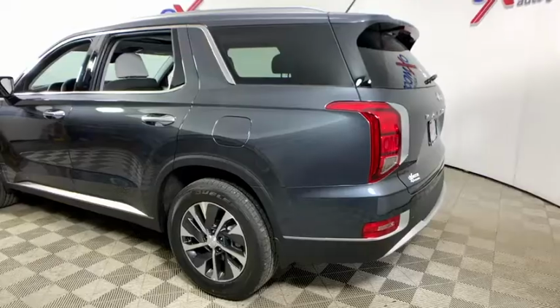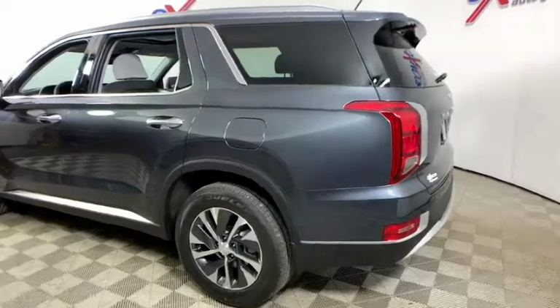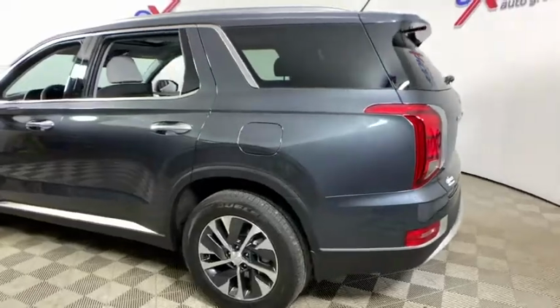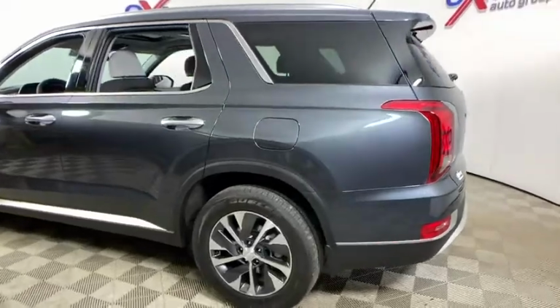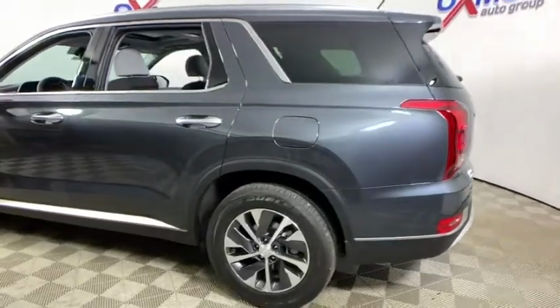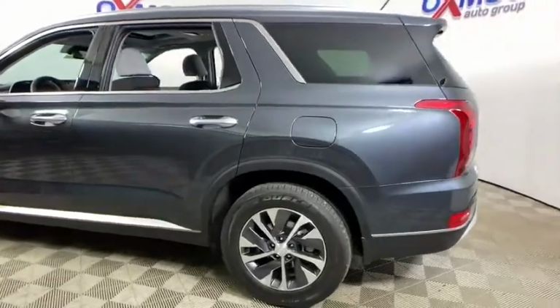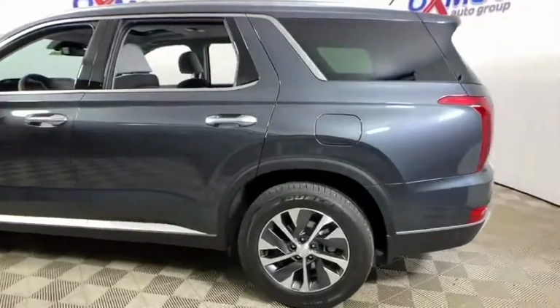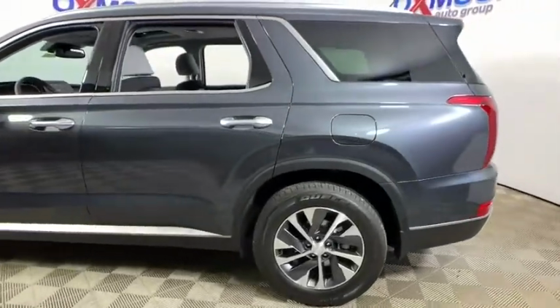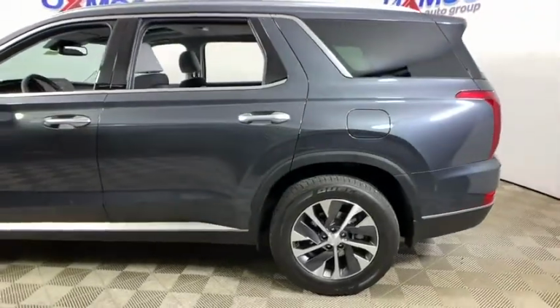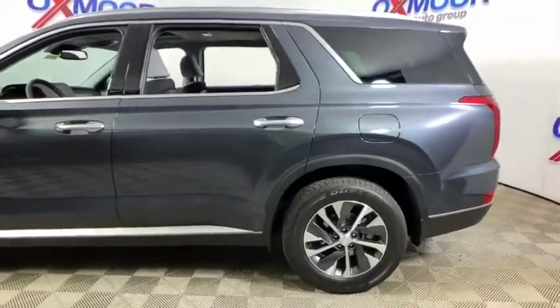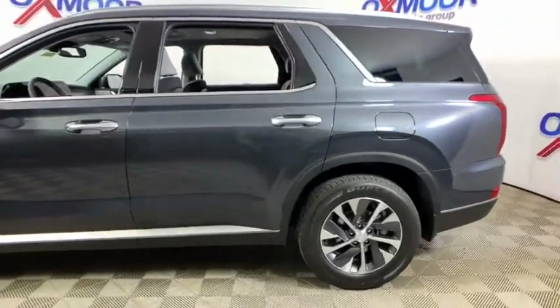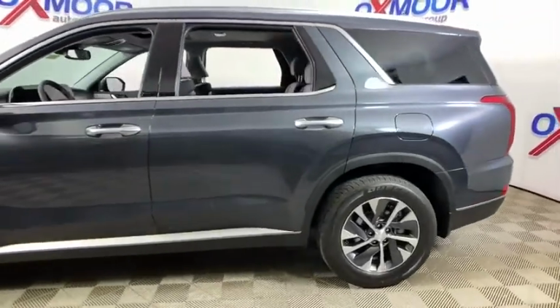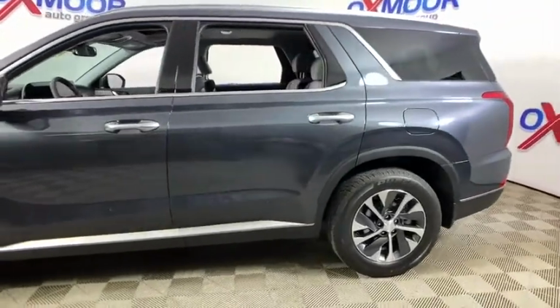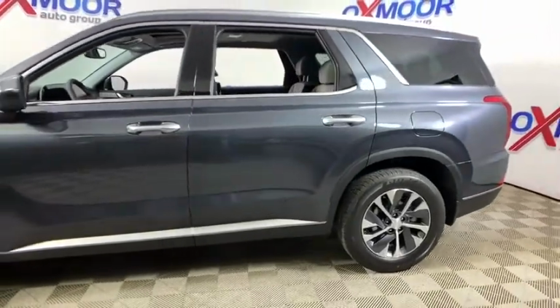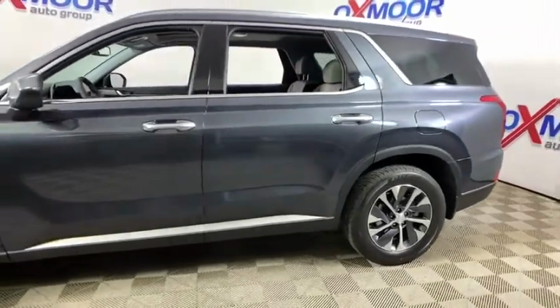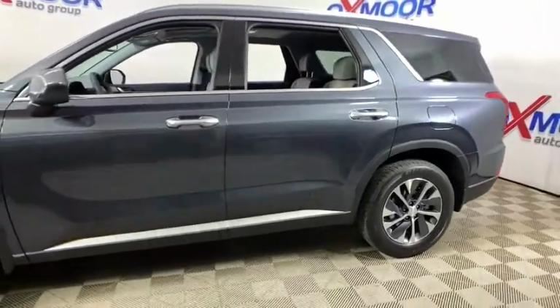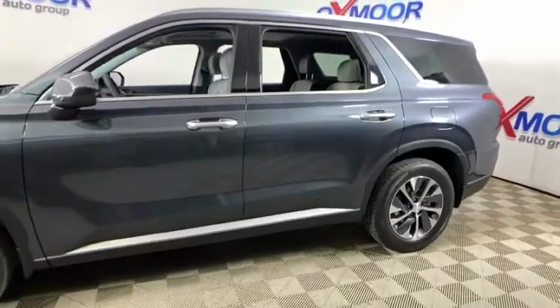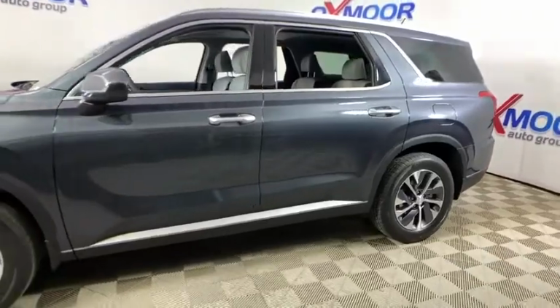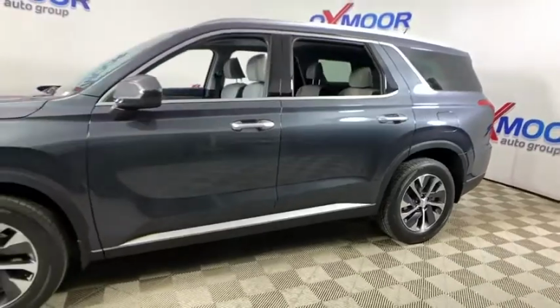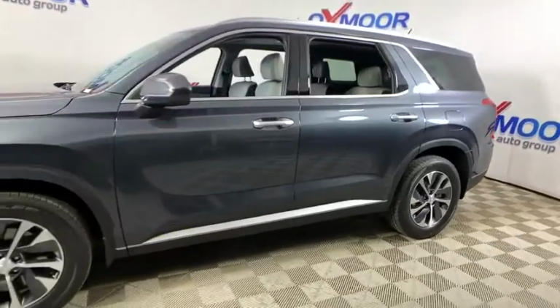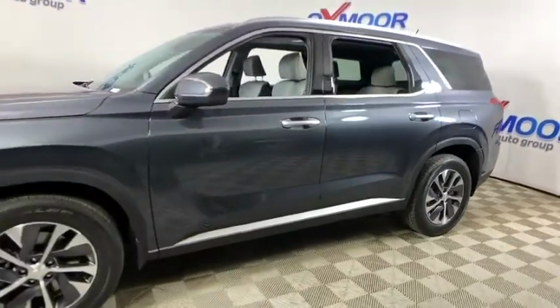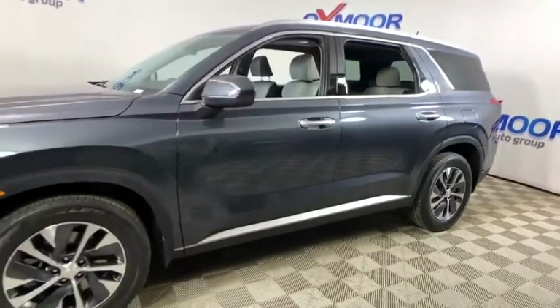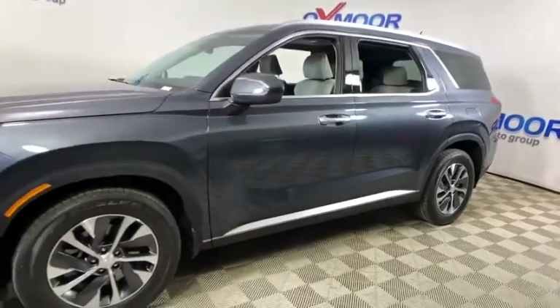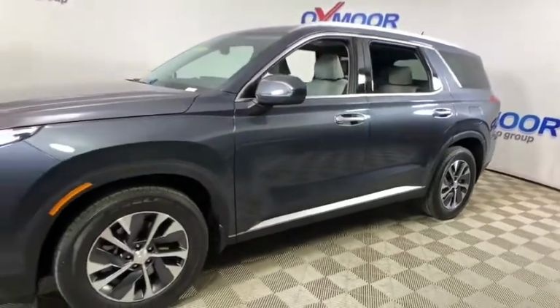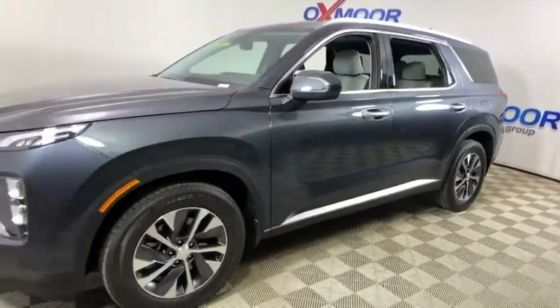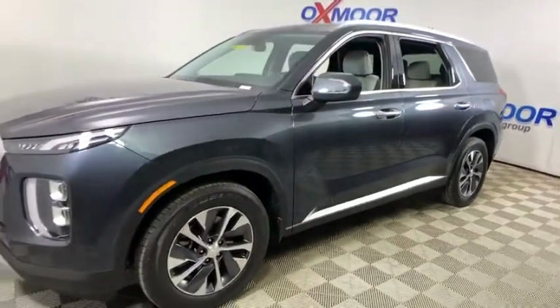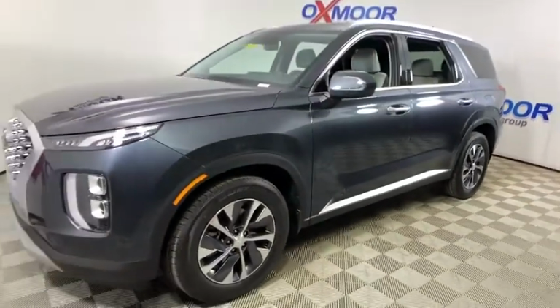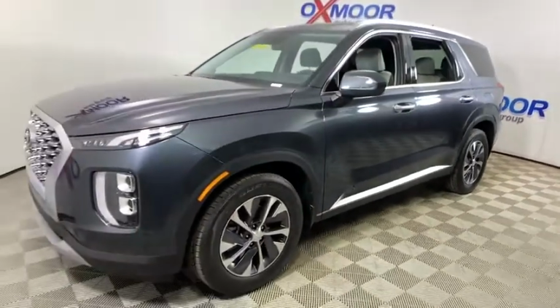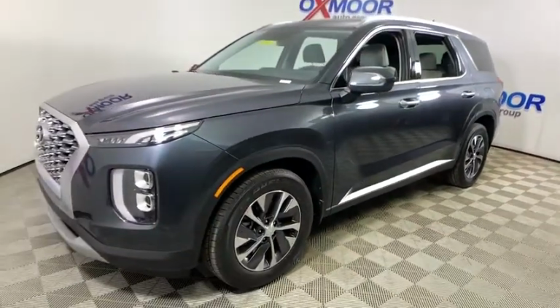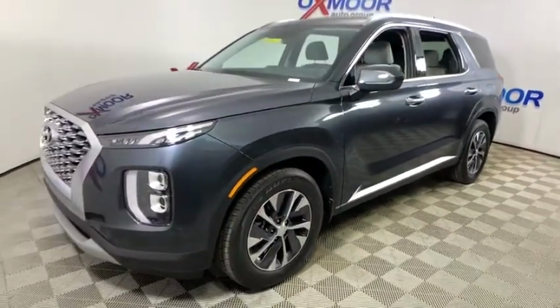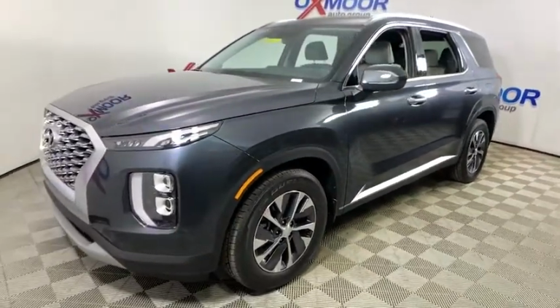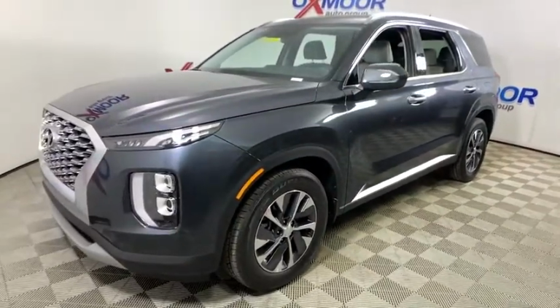Come test drive the 2020 Hyundai Palisade. The Hyundai Palisade includes loads of interior room, third row seating, and a stylish exterior.